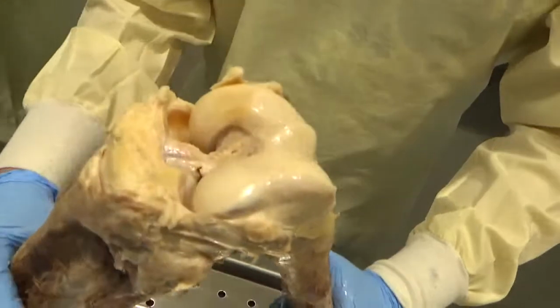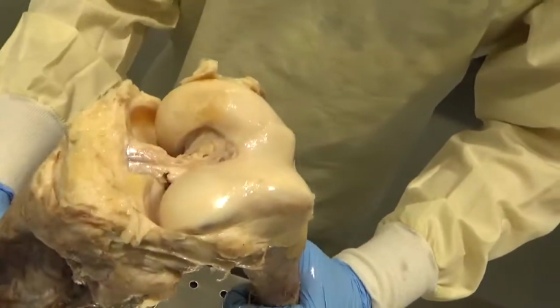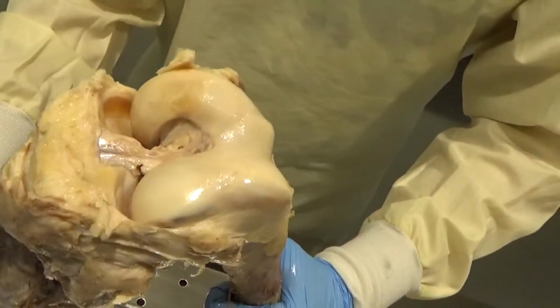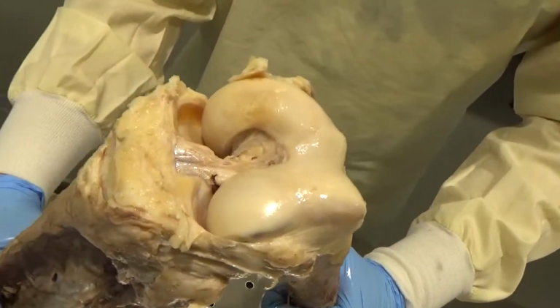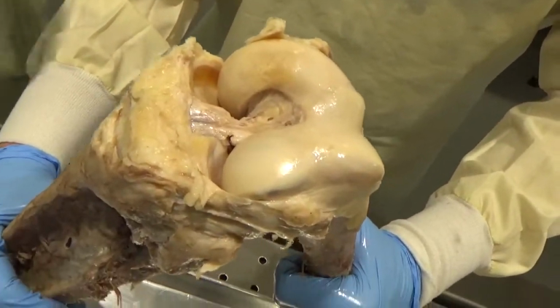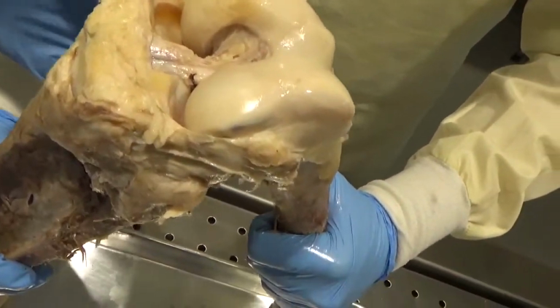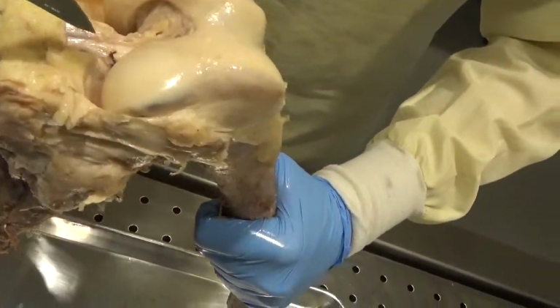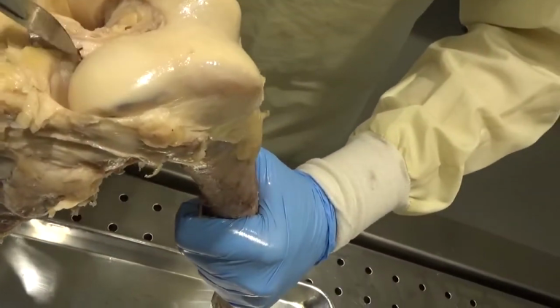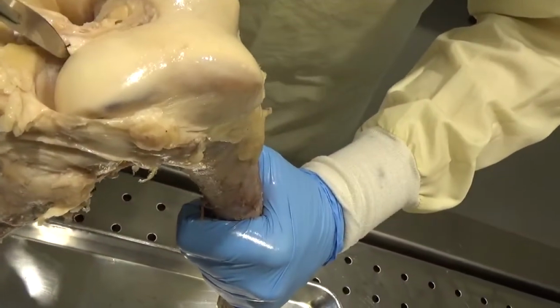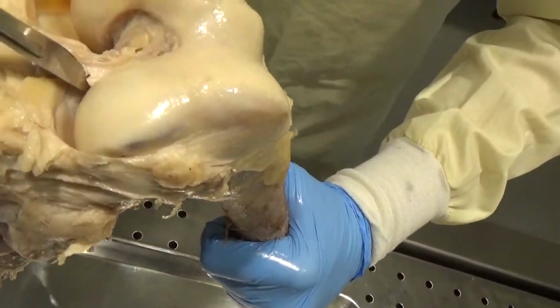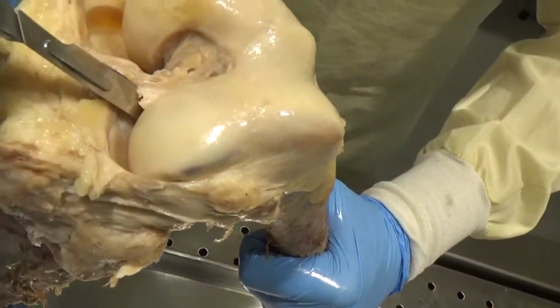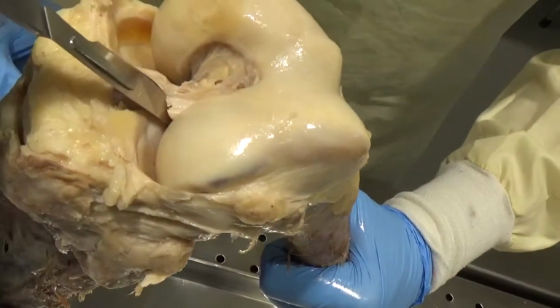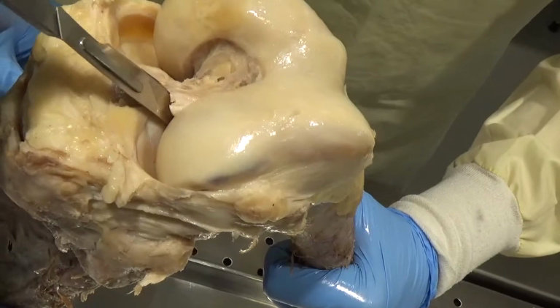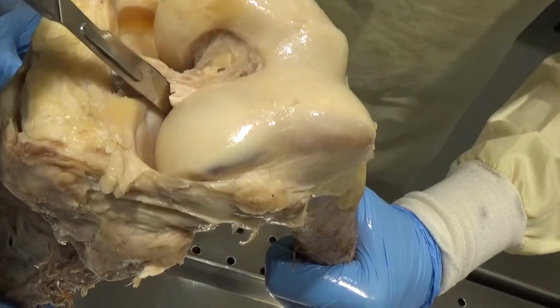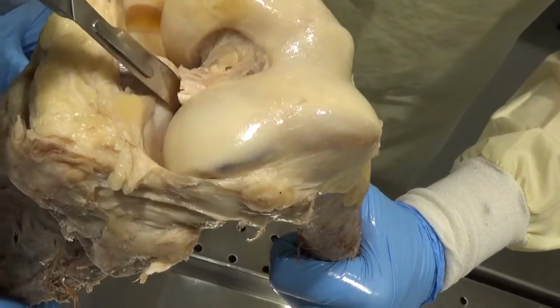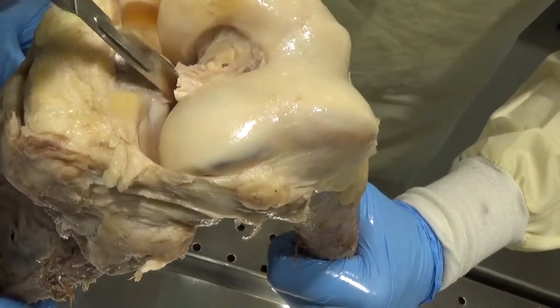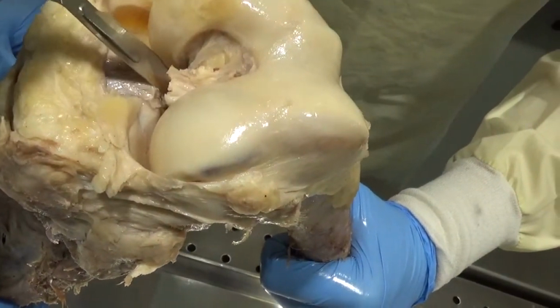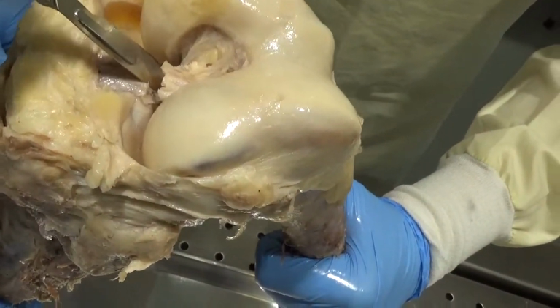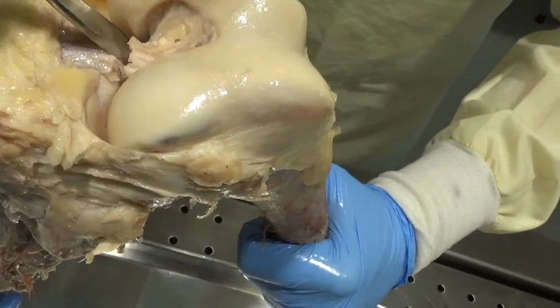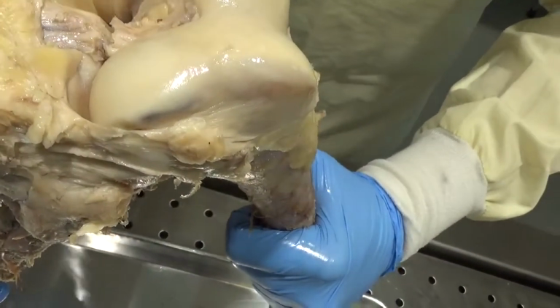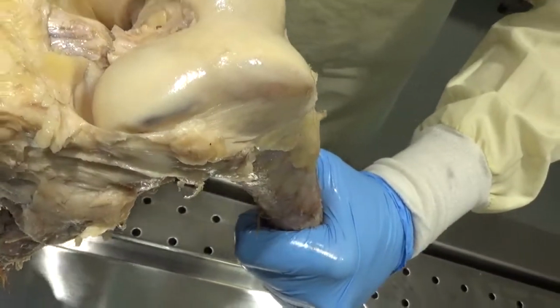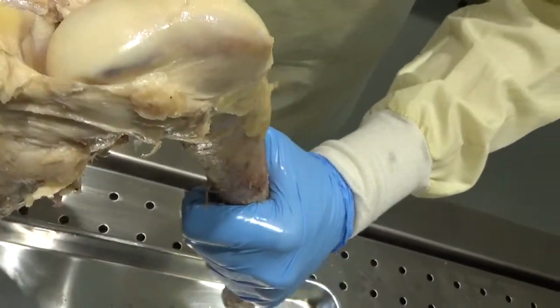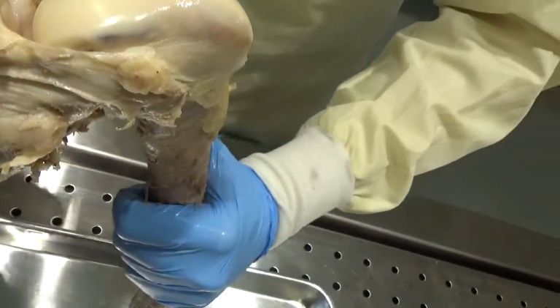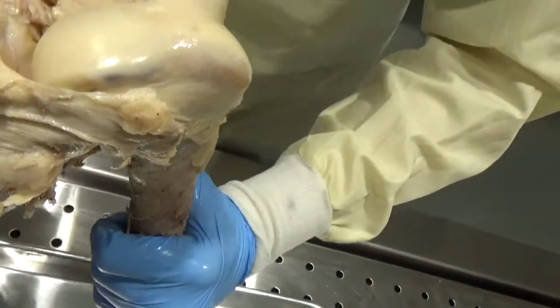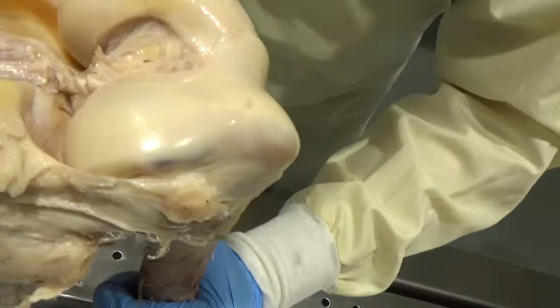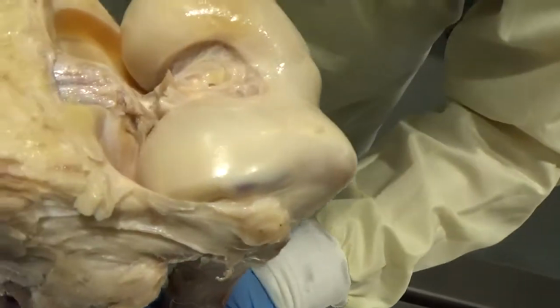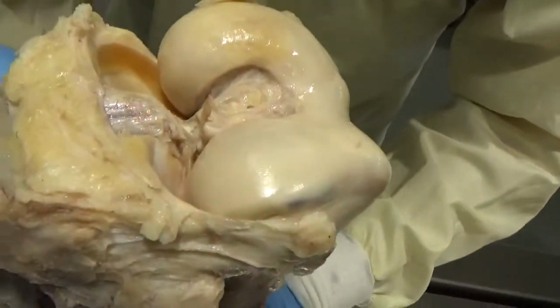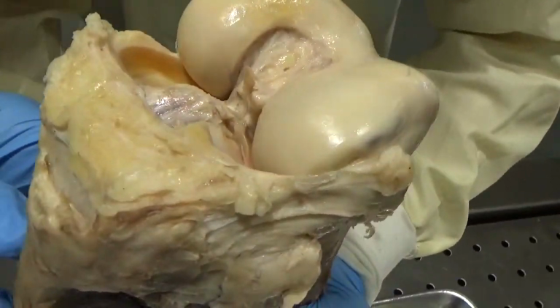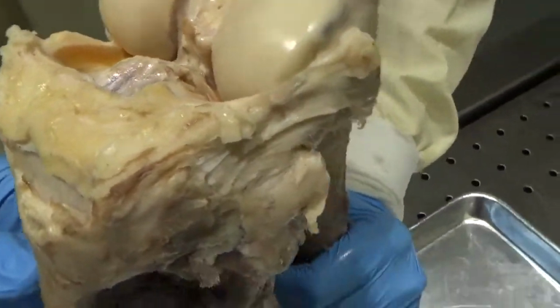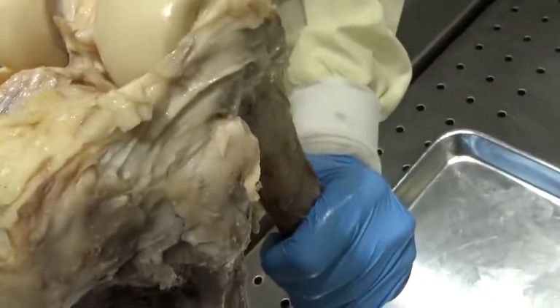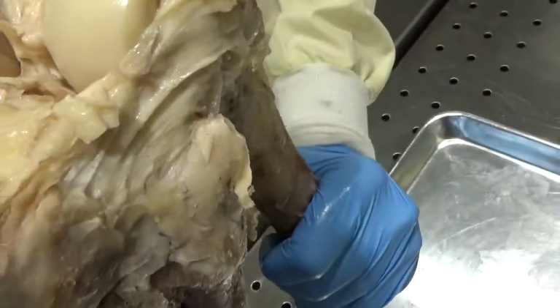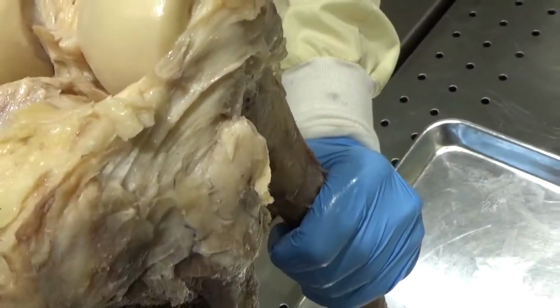Watch the cut here. Let's get the ACL completely cut here at the knee. All the way right through that. Open that up. Cut all the way through the ACL.